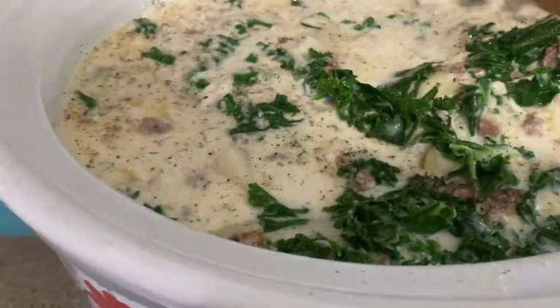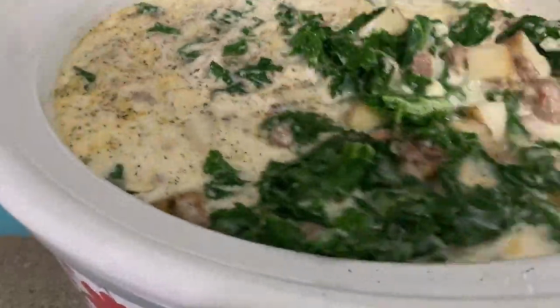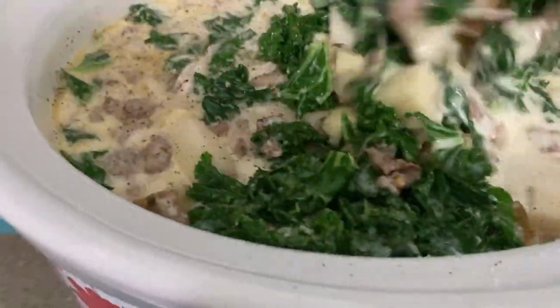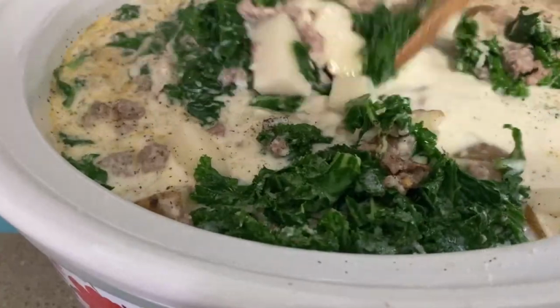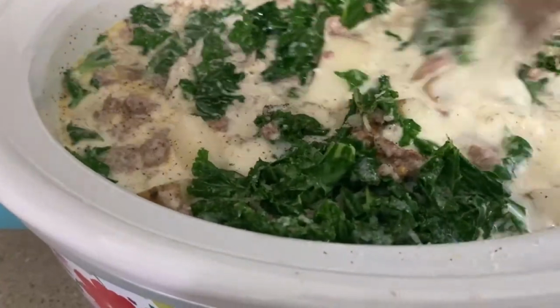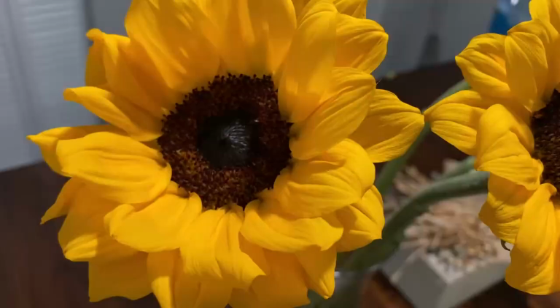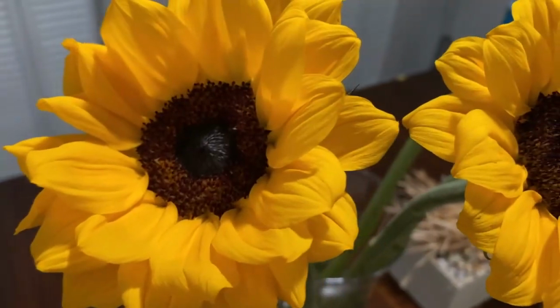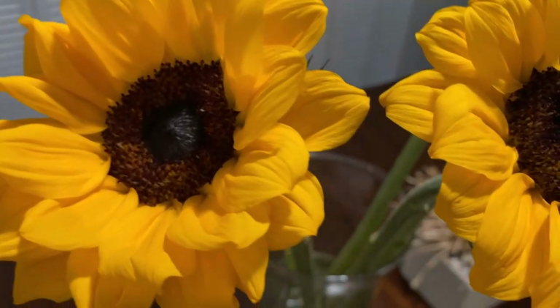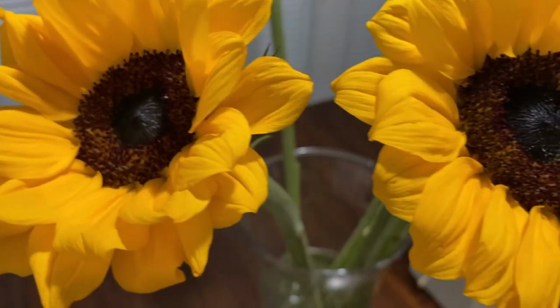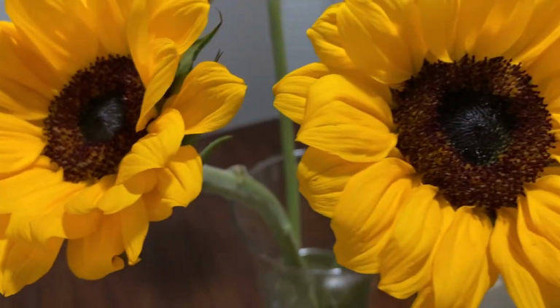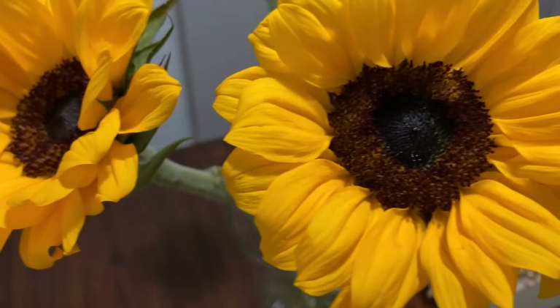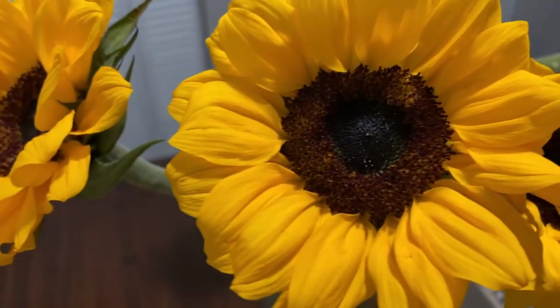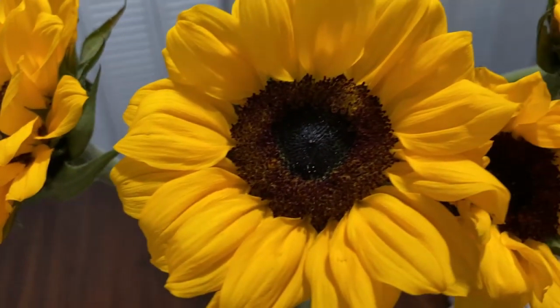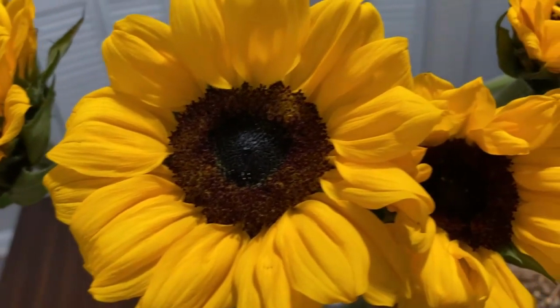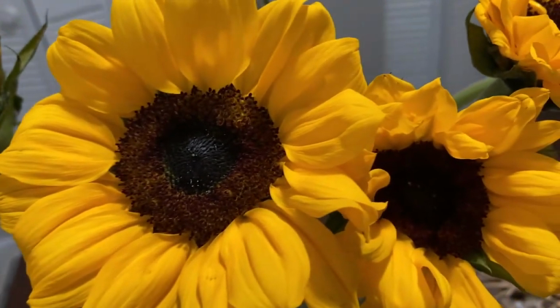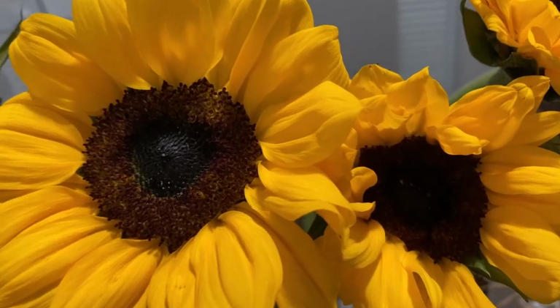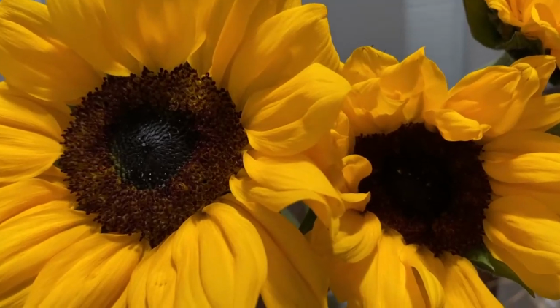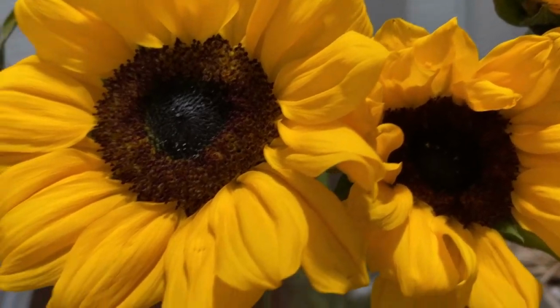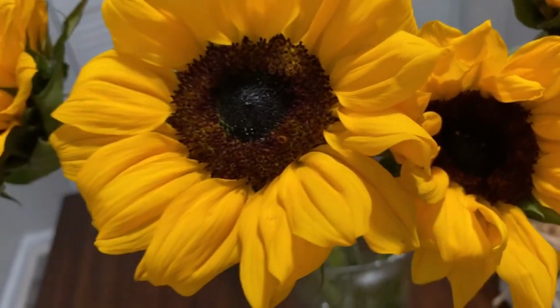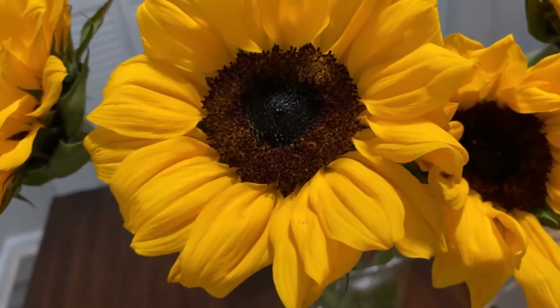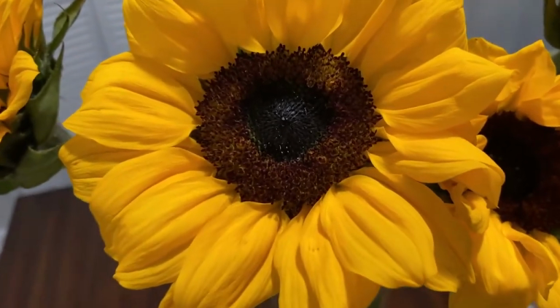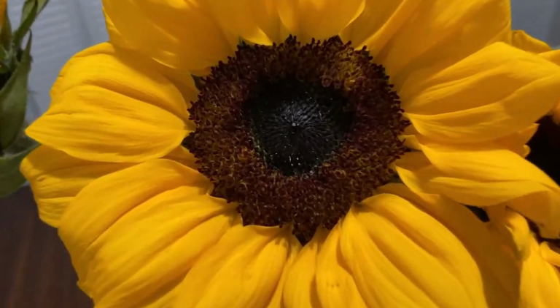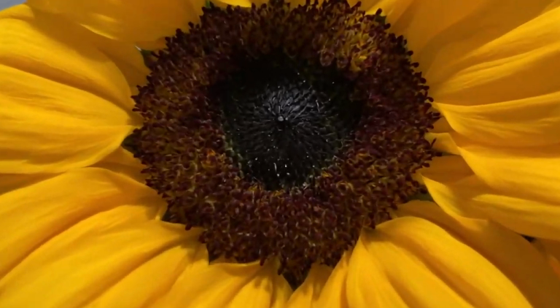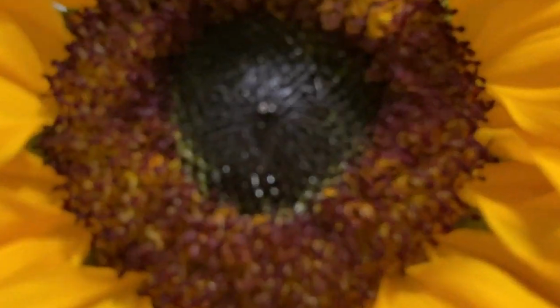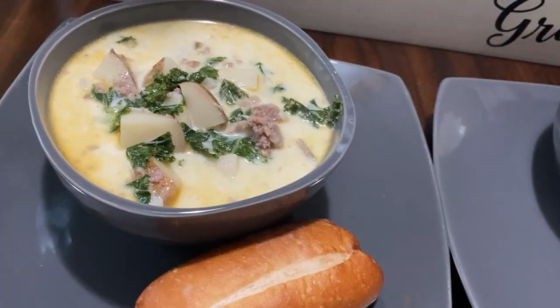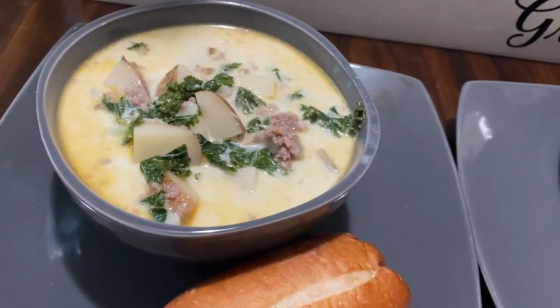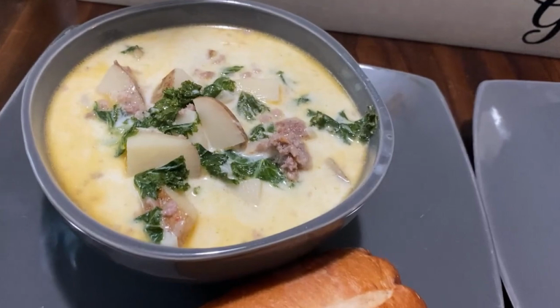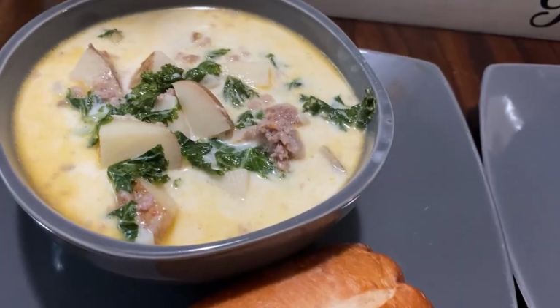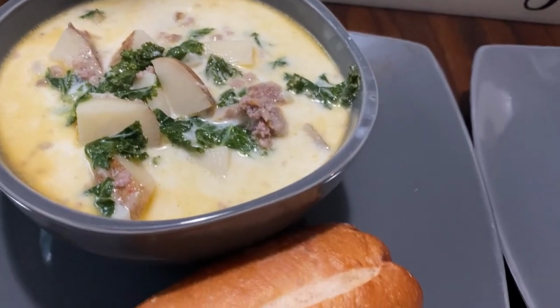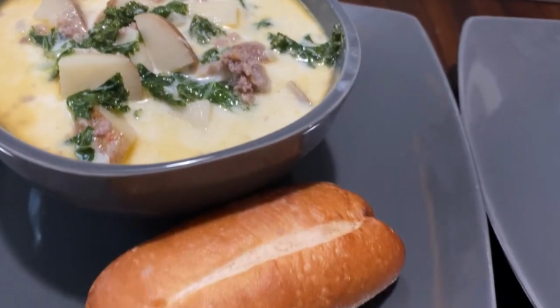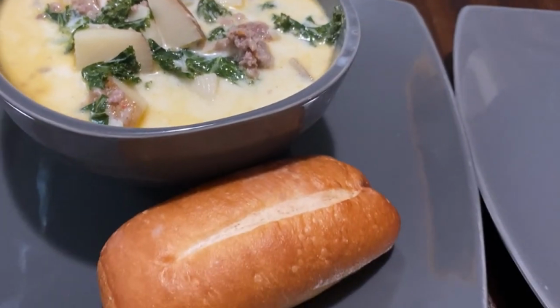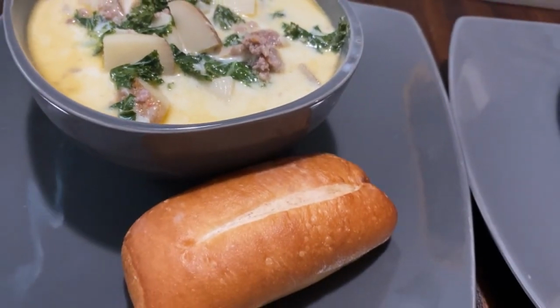The first time I made this was just last week — it was a little practice run before I filmed this video. My husband loves it. He was so excited to have it again and he ate two bowls.